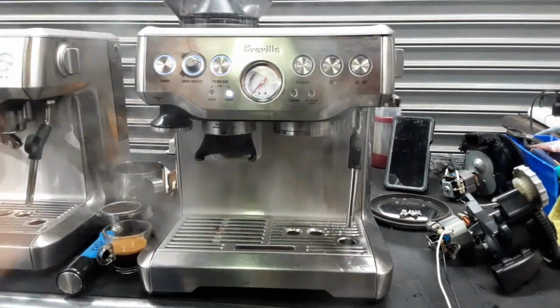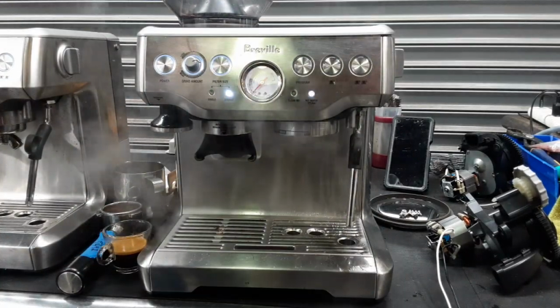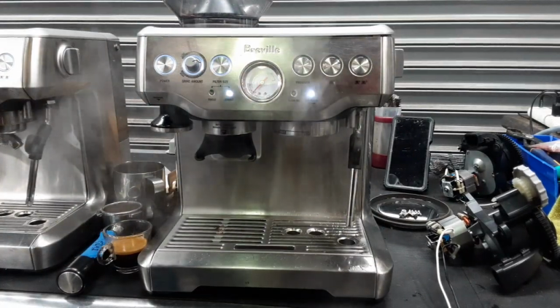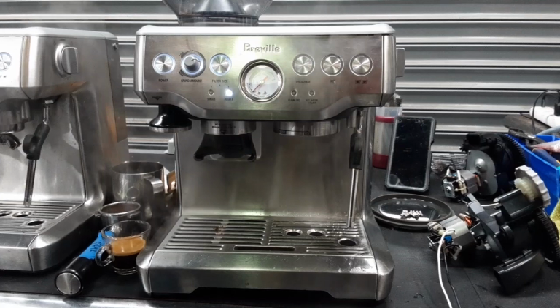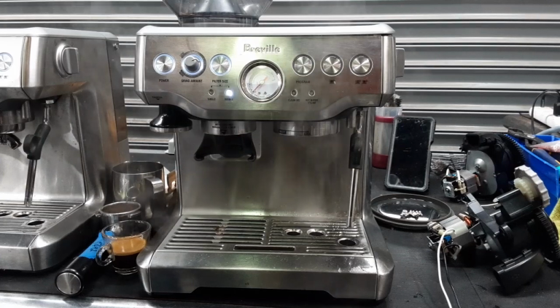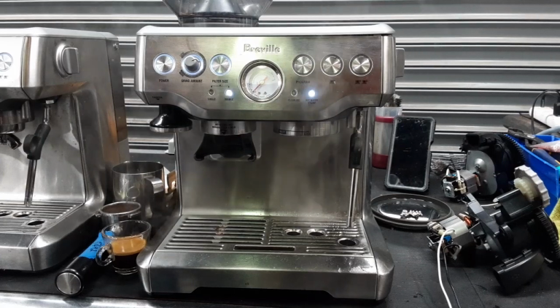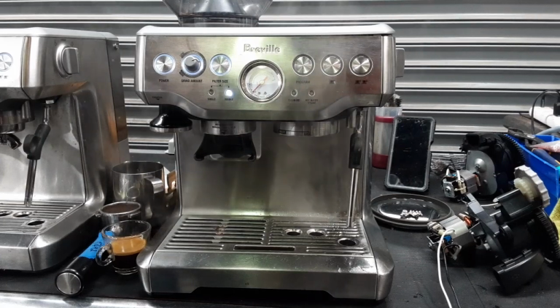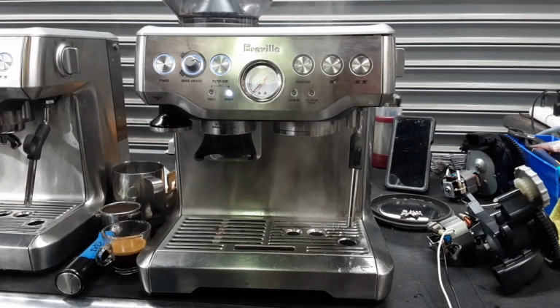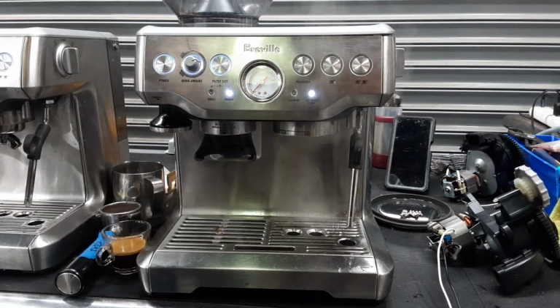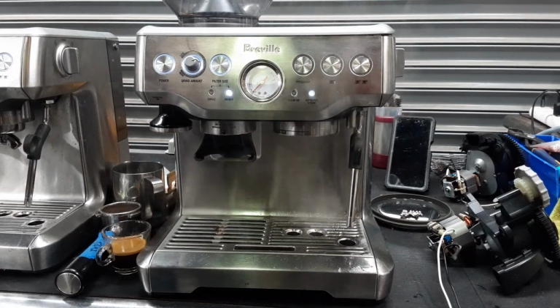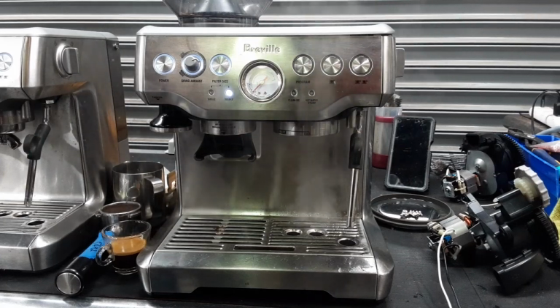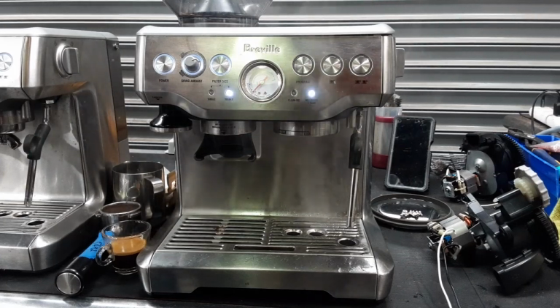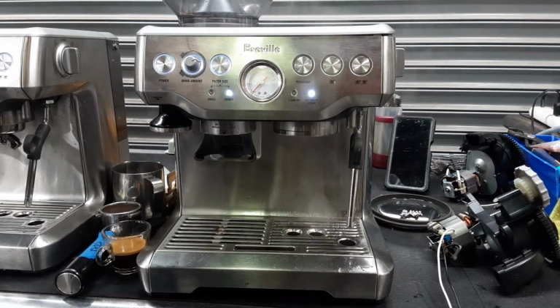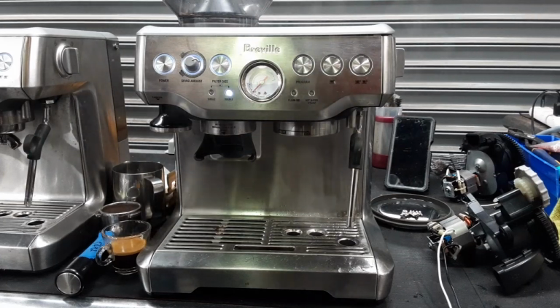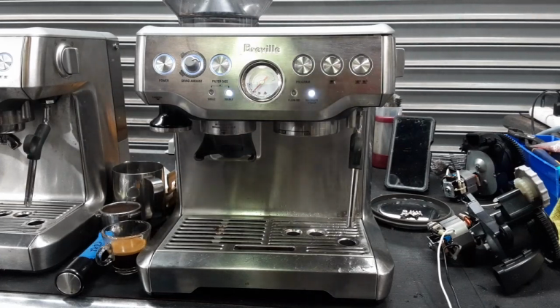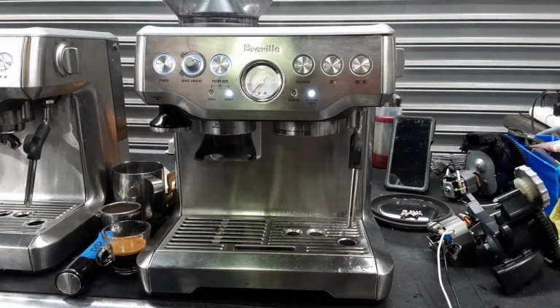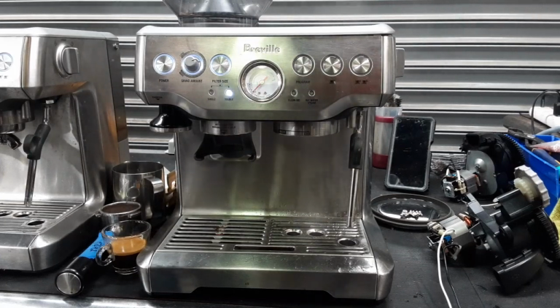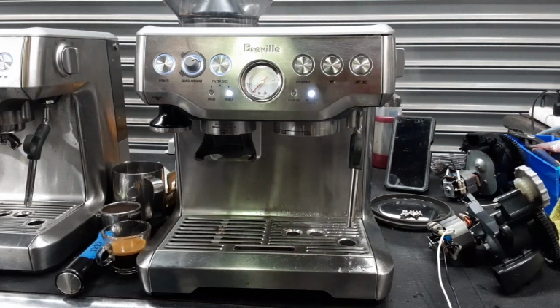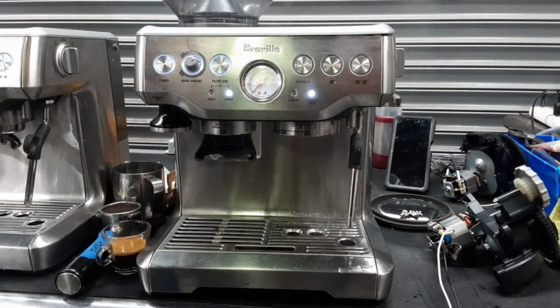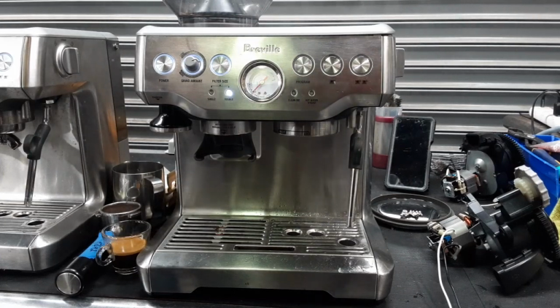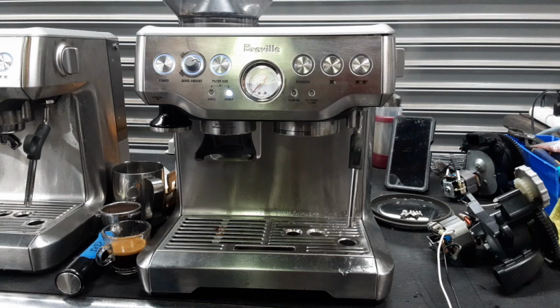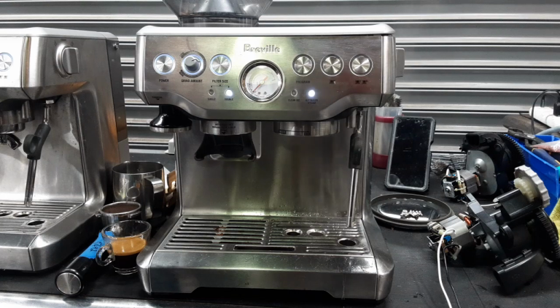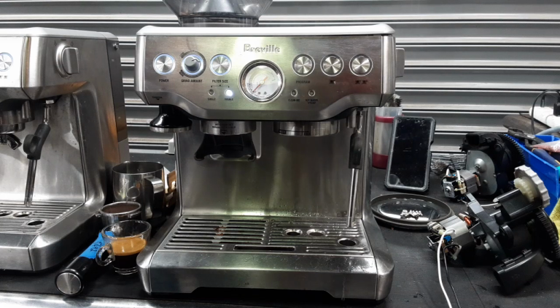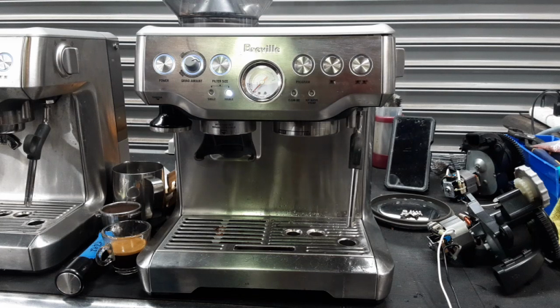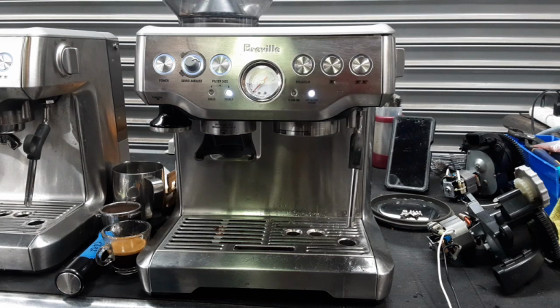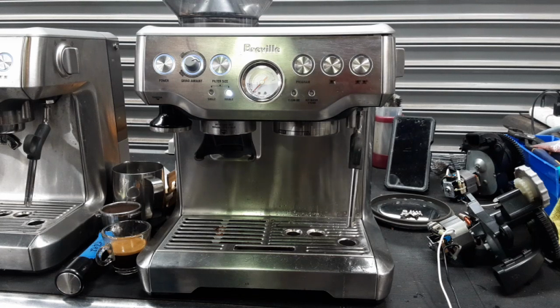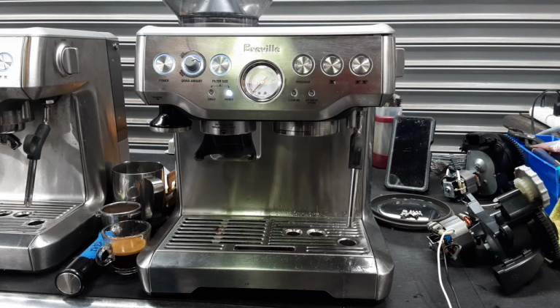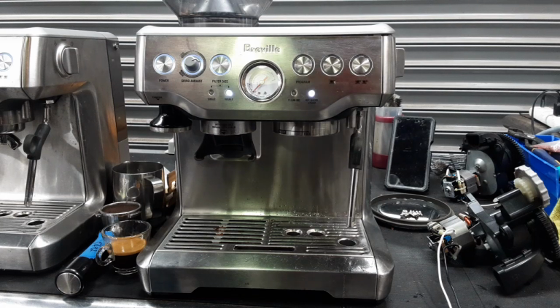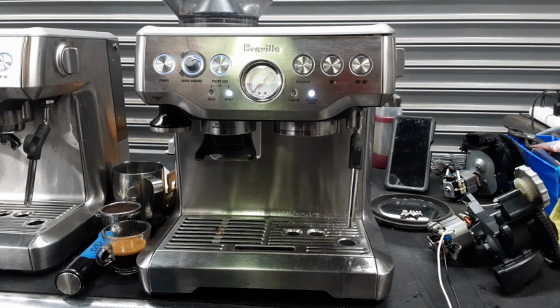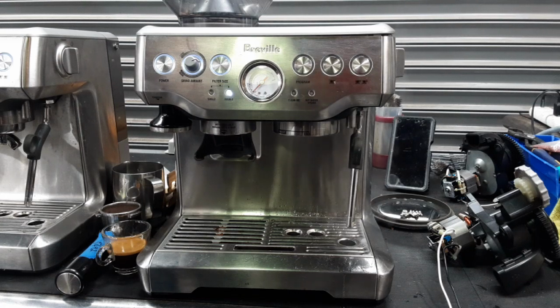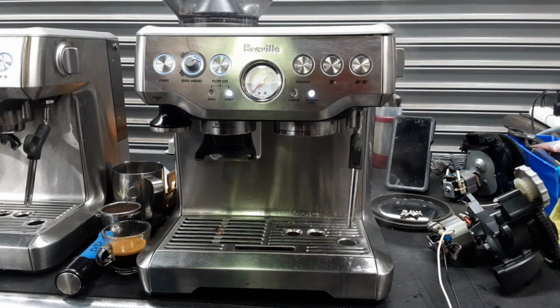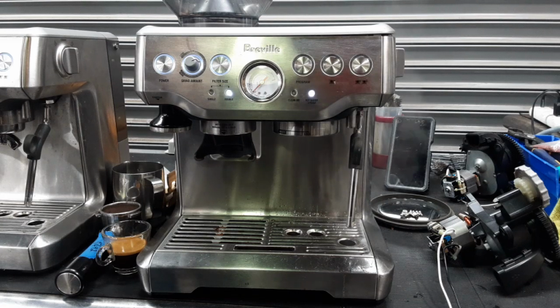So there you have it — the Breville Barista Express working once again and ready to brew. Thank you so much for watching Canon Coffee. Subscribe to the channel if you haven't done so already, hit that like button, and thanks for watching.